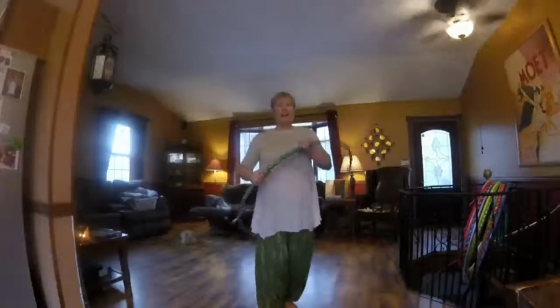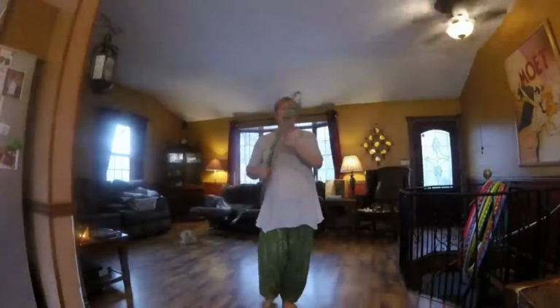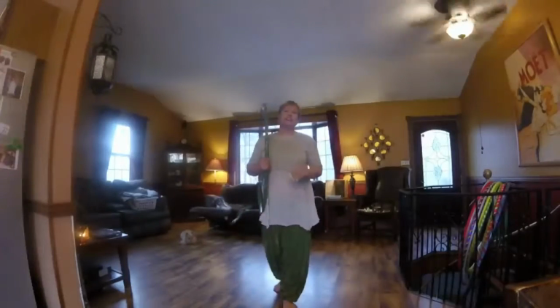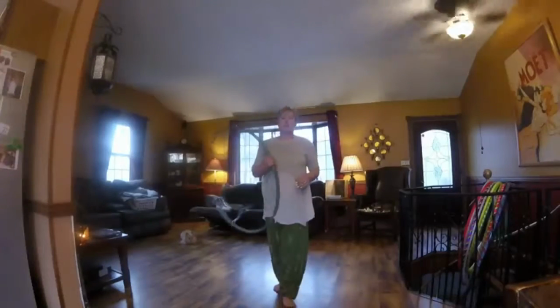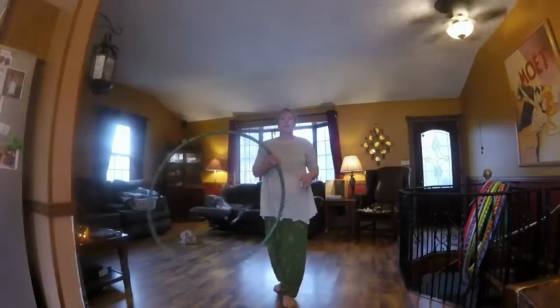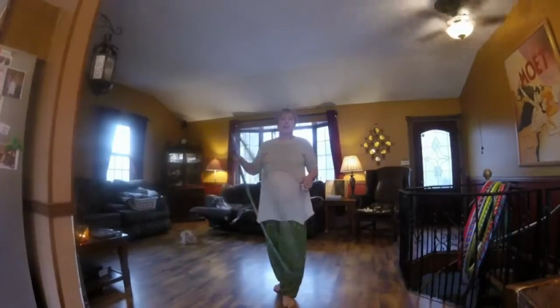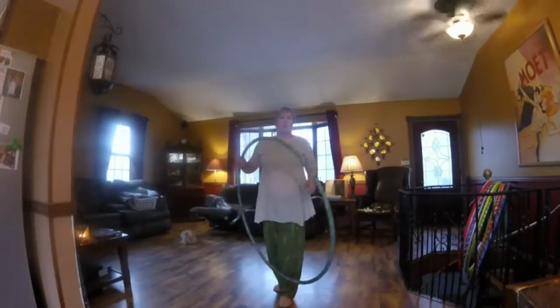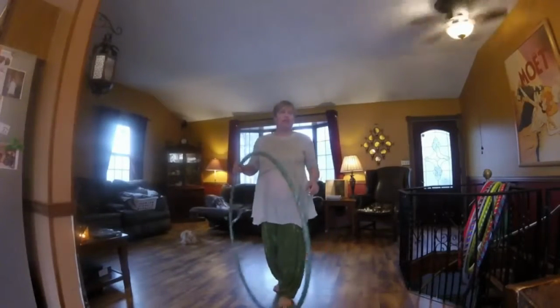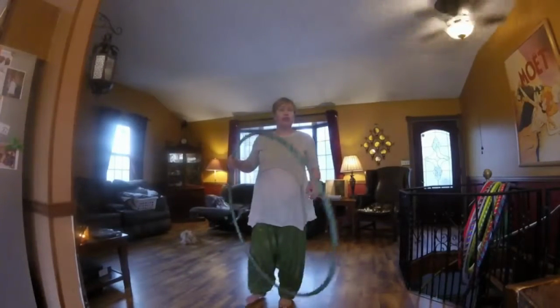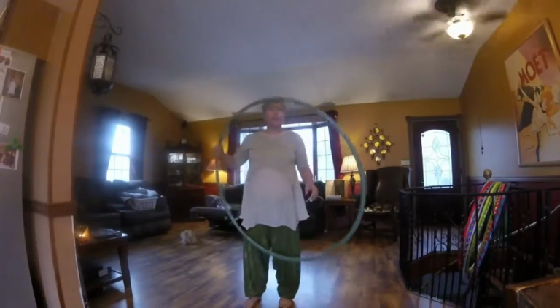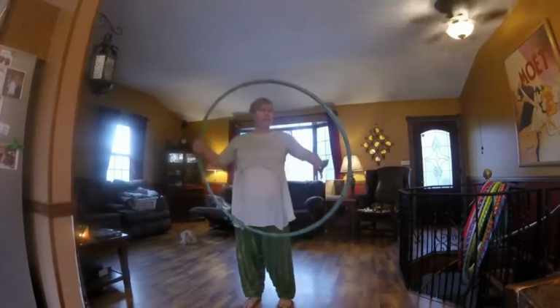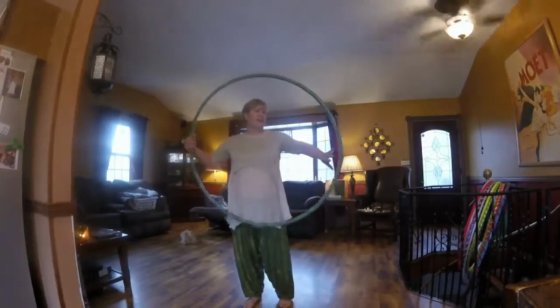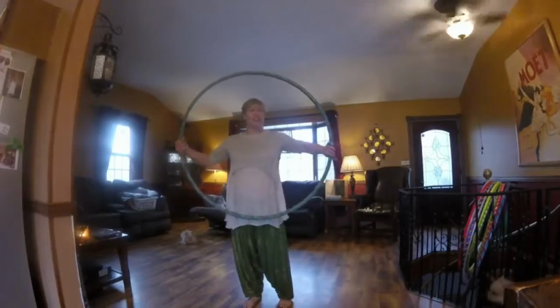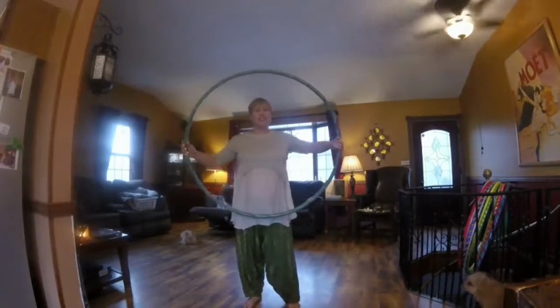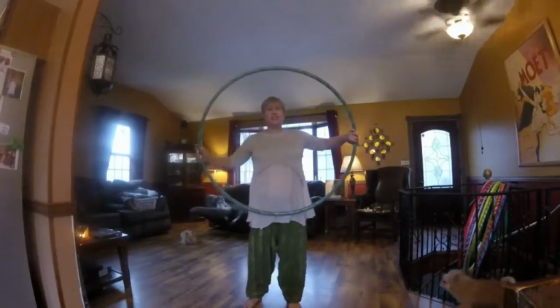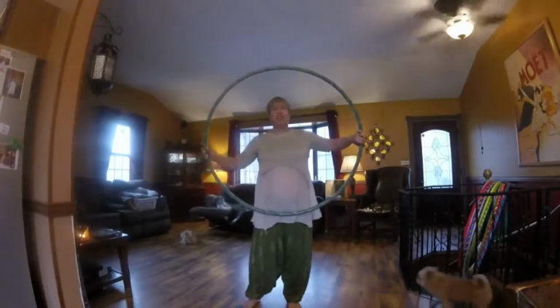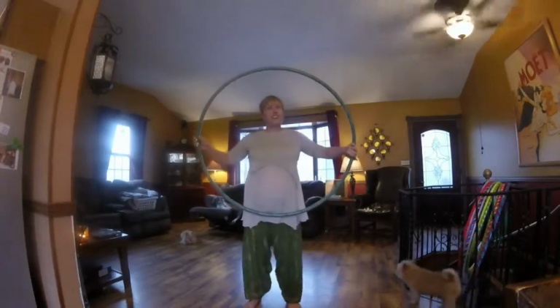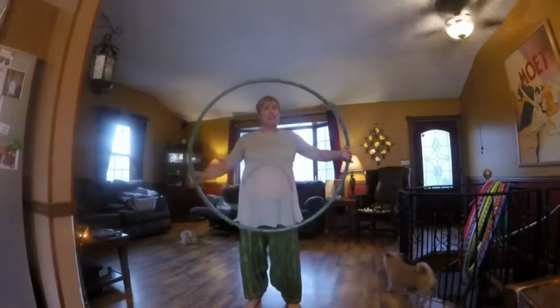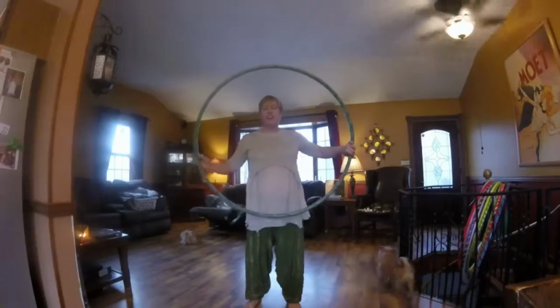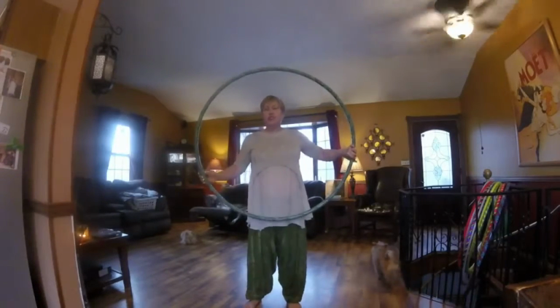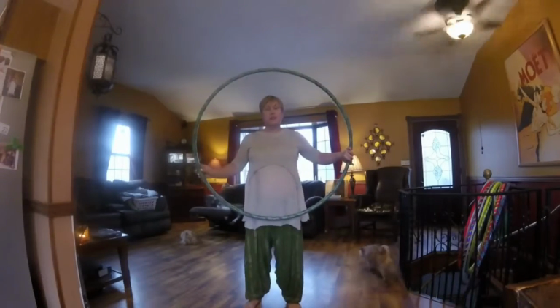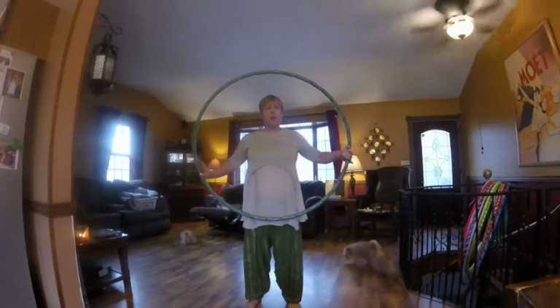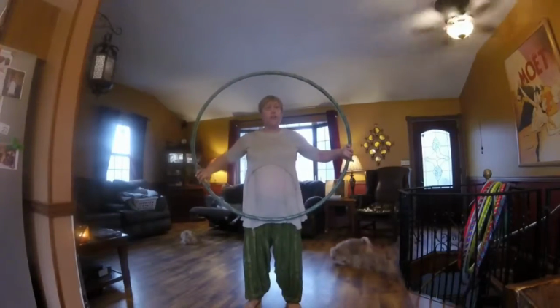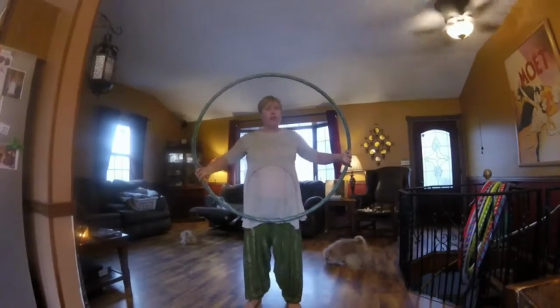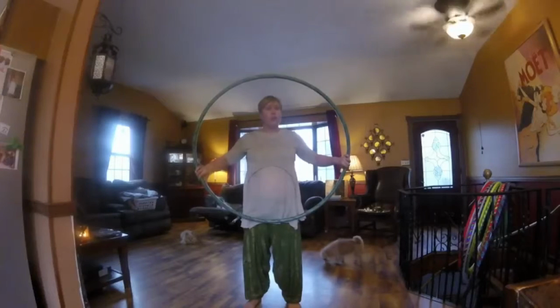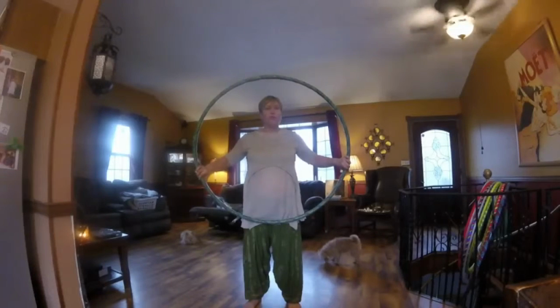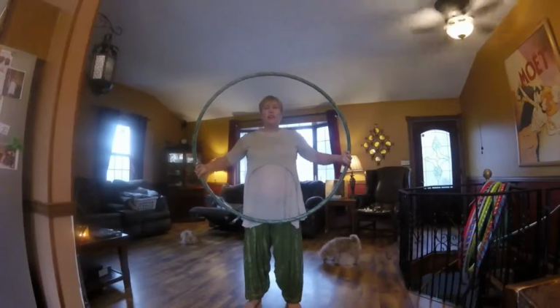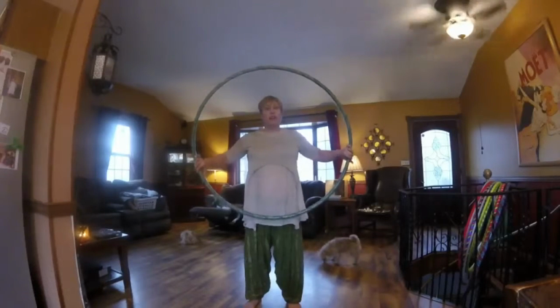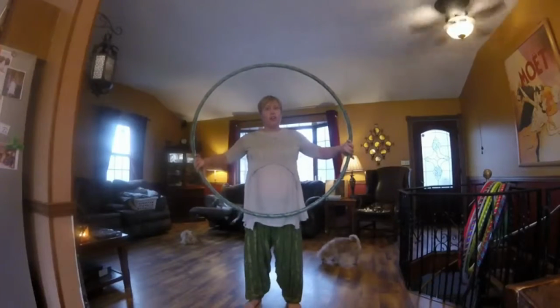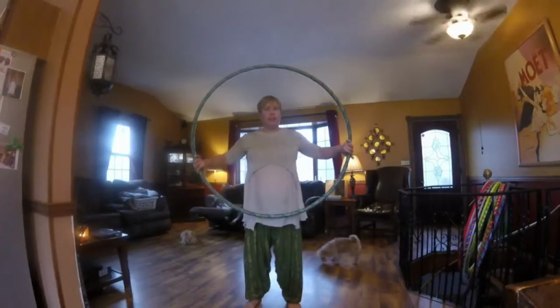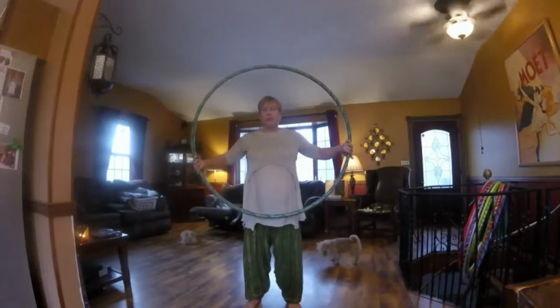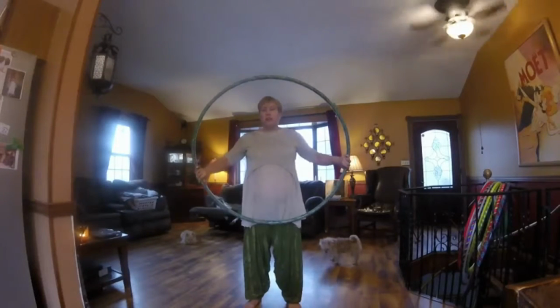Hello again. I'm doing this video for a friend of mine so that she can see somebody very non-intimidating doing some off-body hoop moves that are very good for beginners.